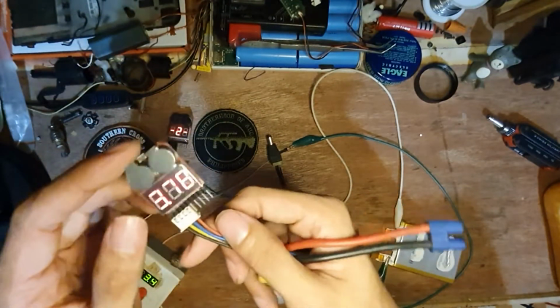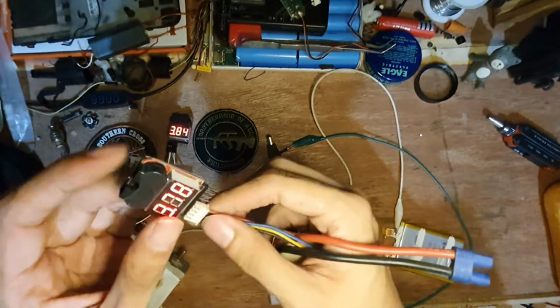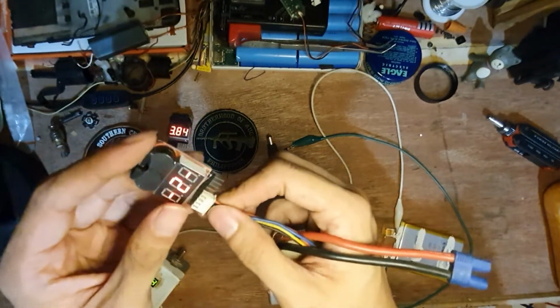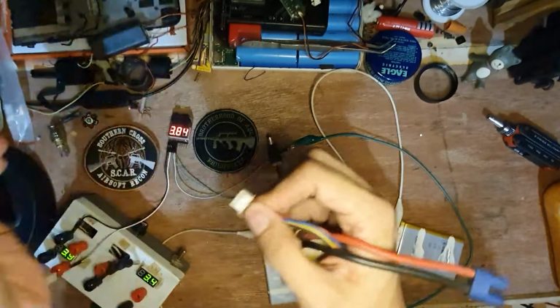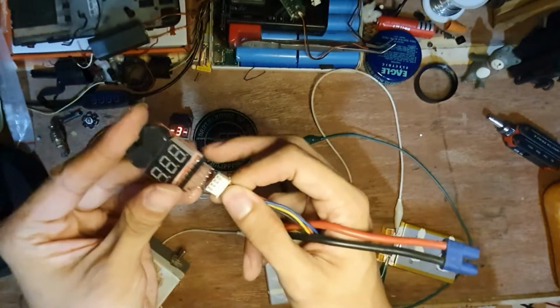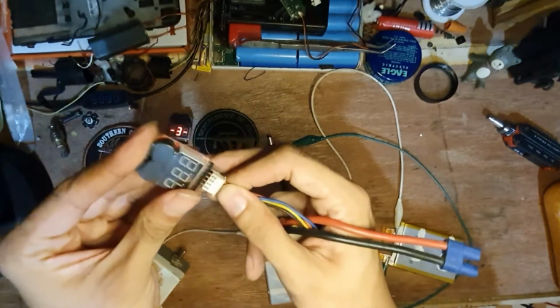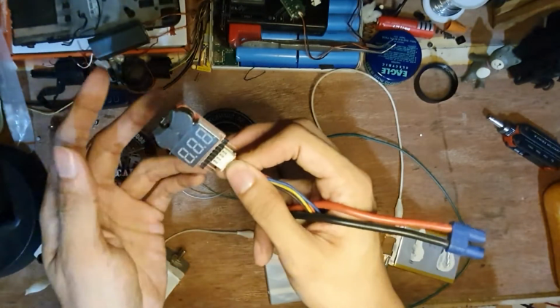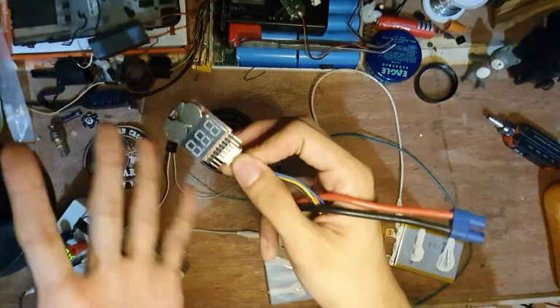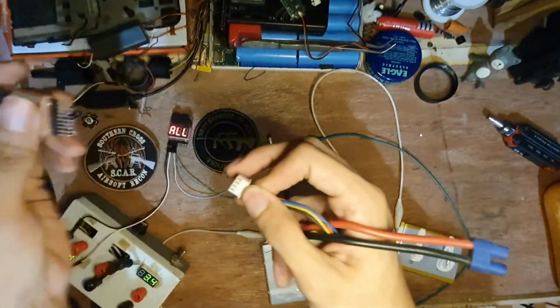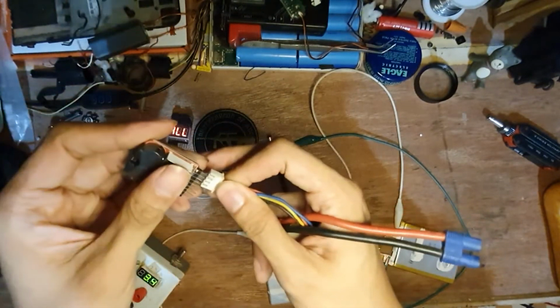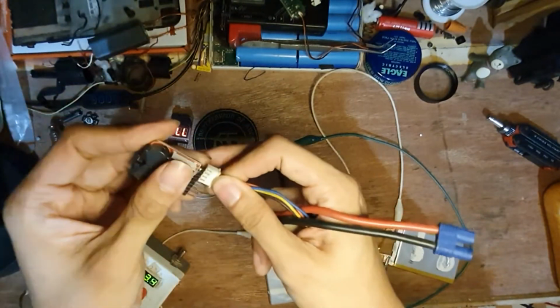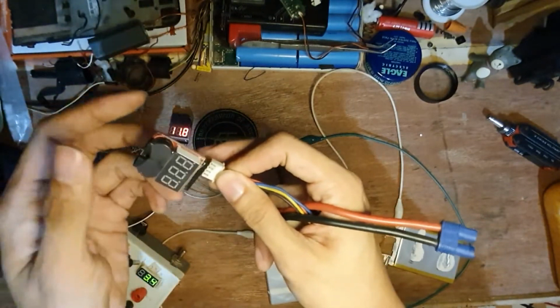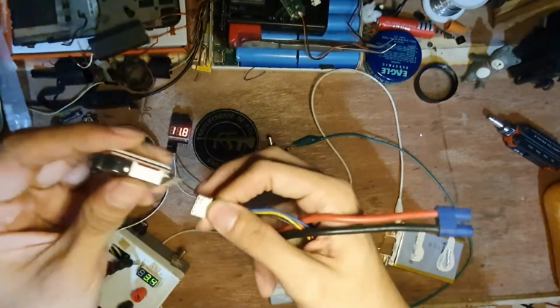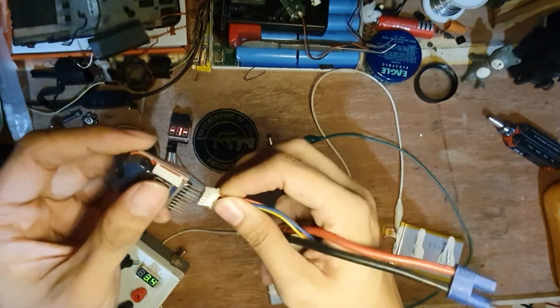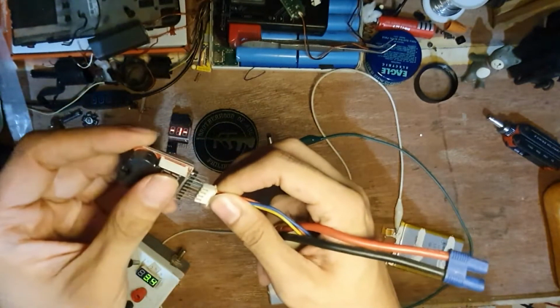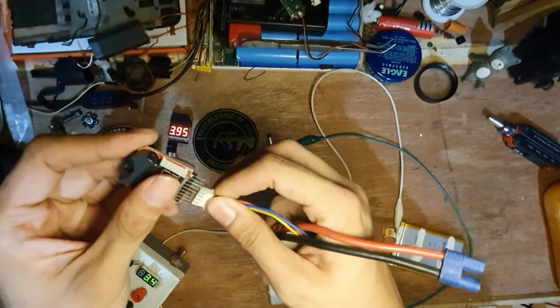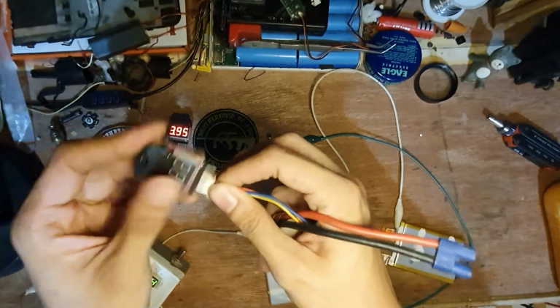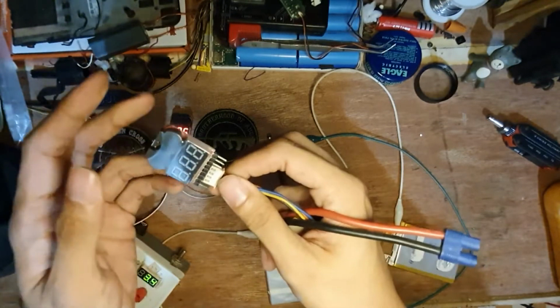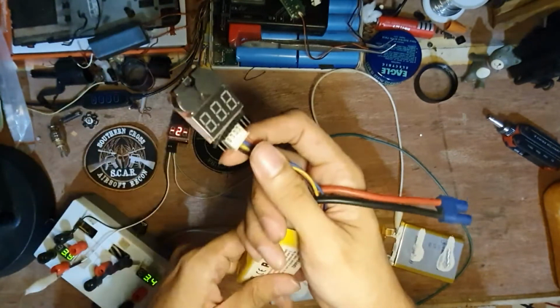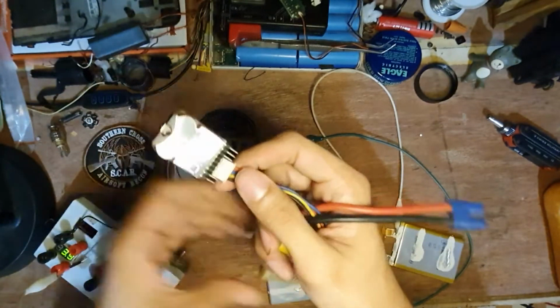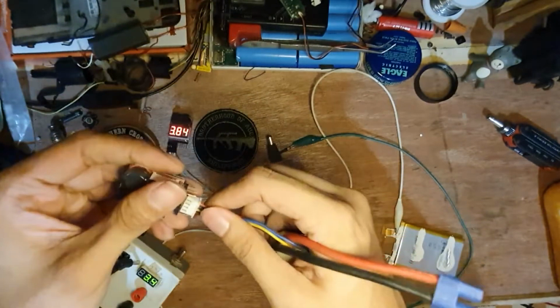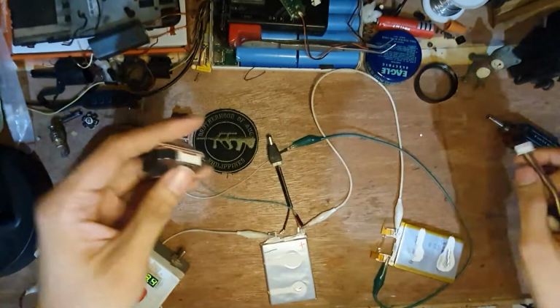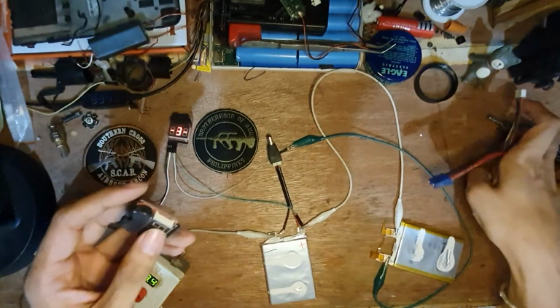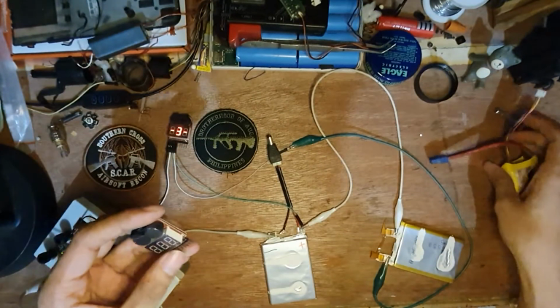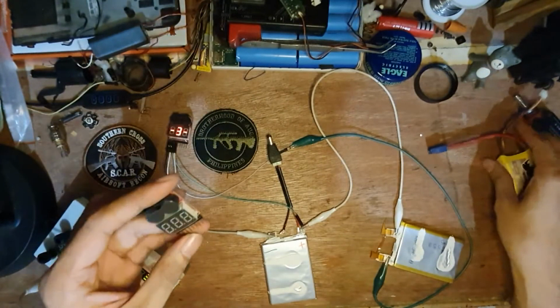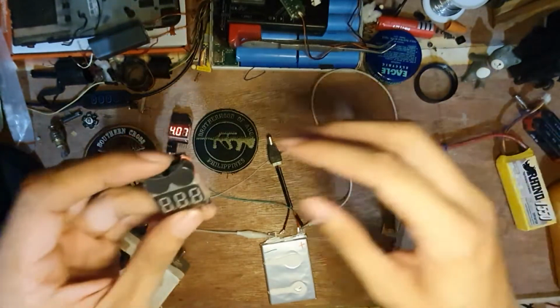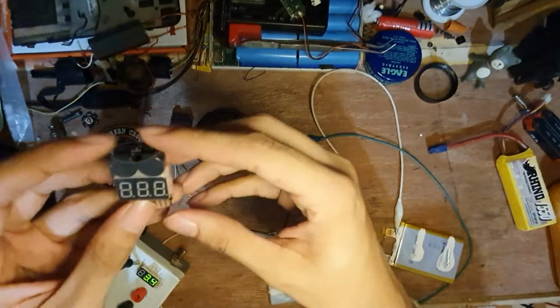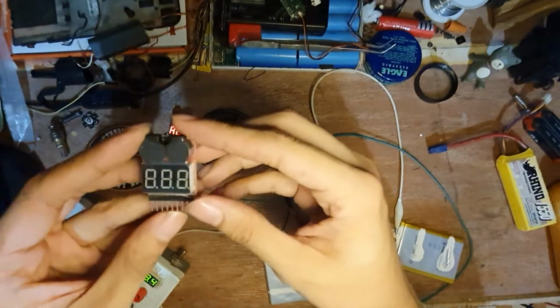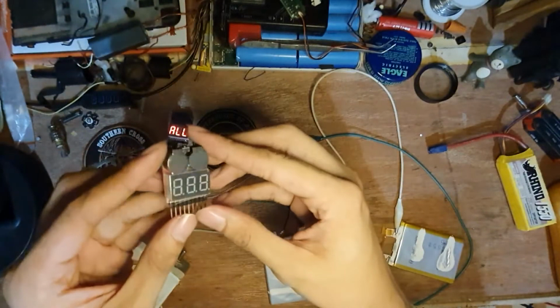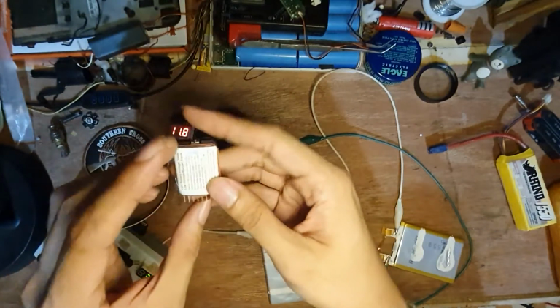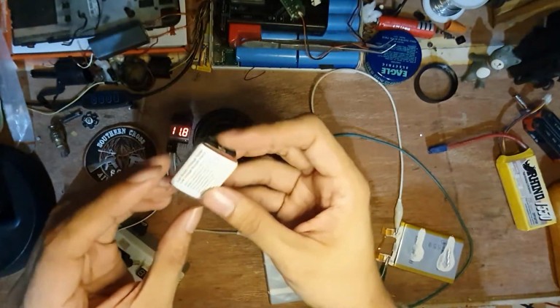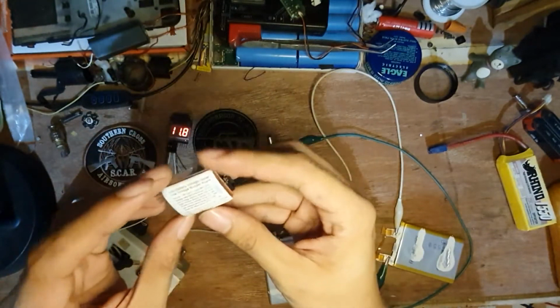So far it's quite nice. Even if you make a mistake connecting it, it will not explode, so this is quite nice for beginners. And it's very inexpensive.